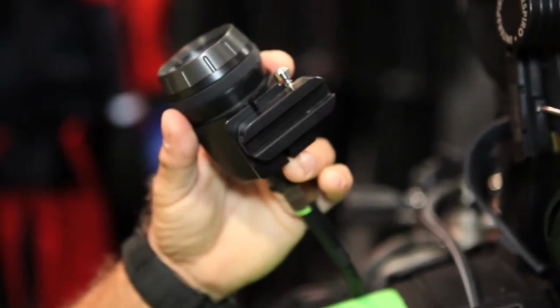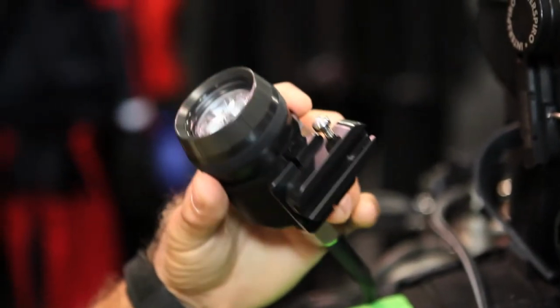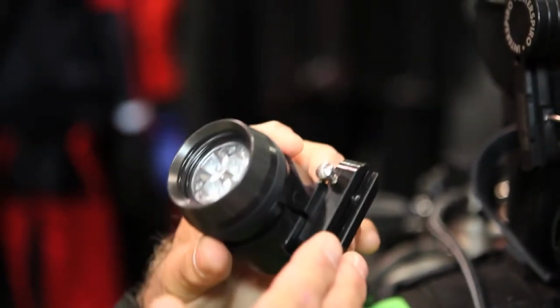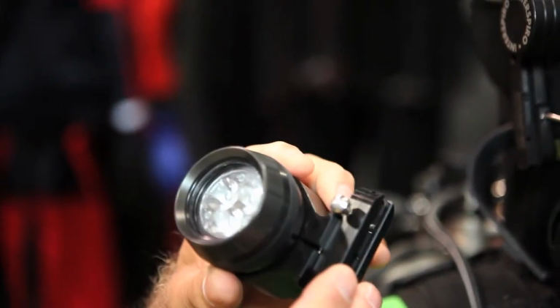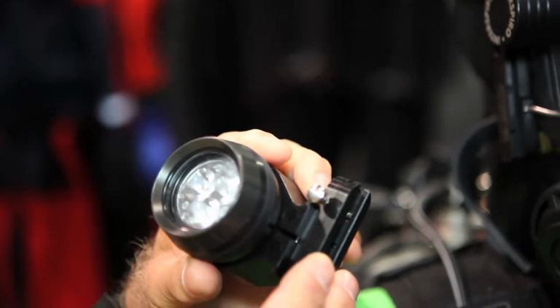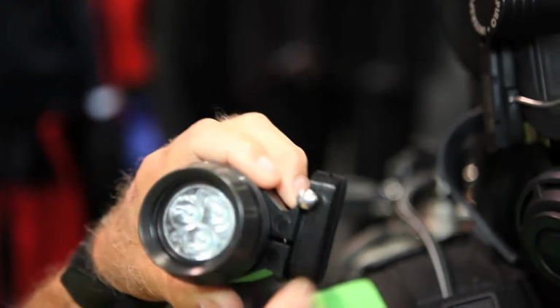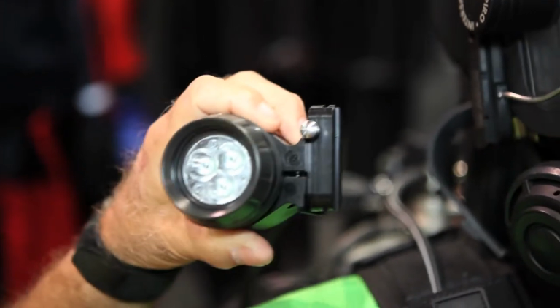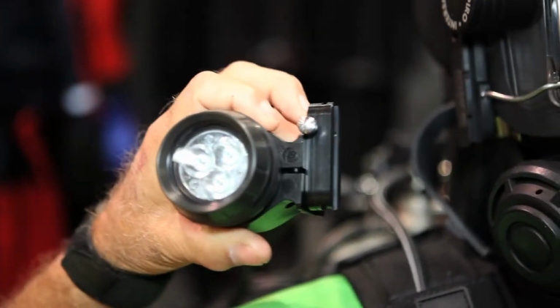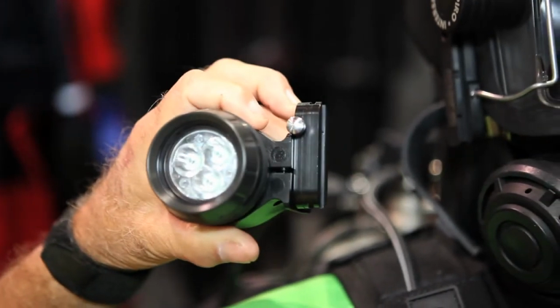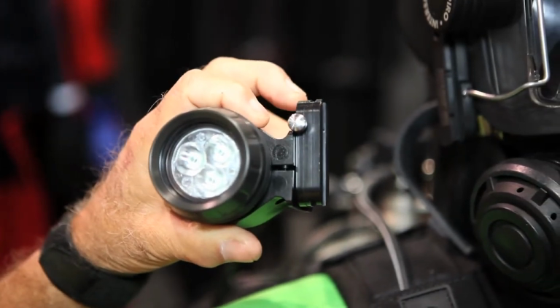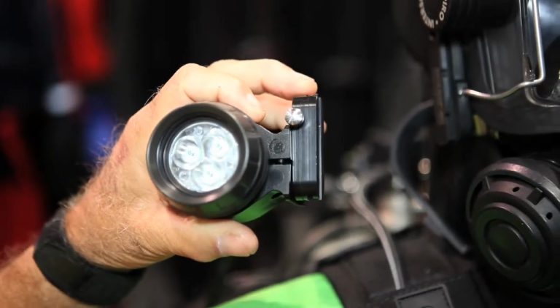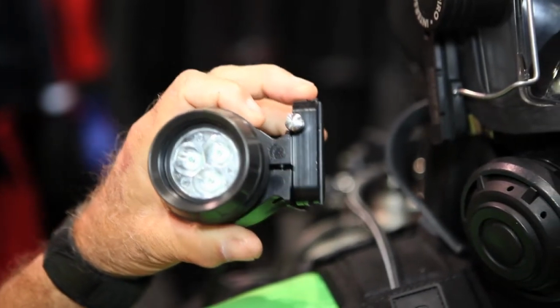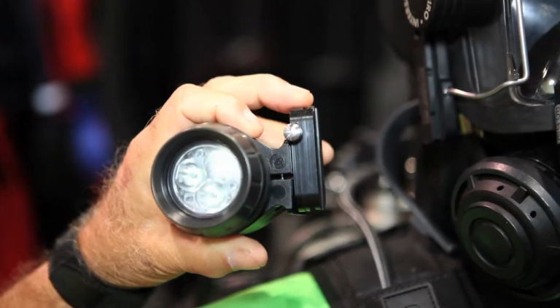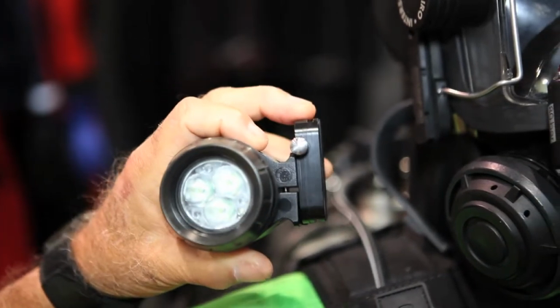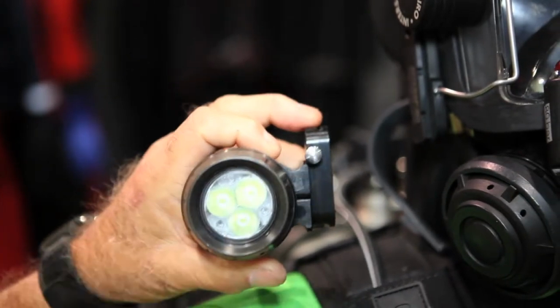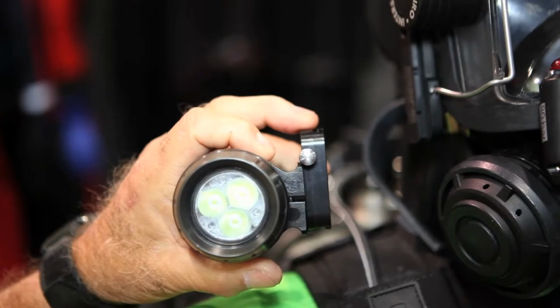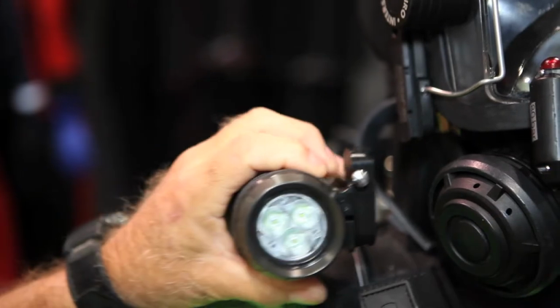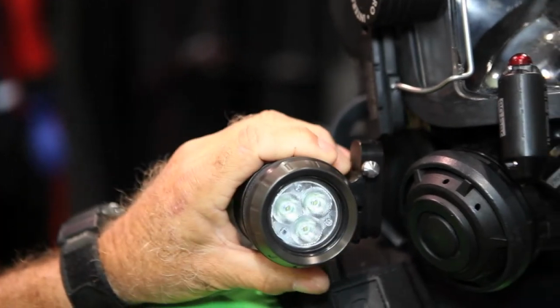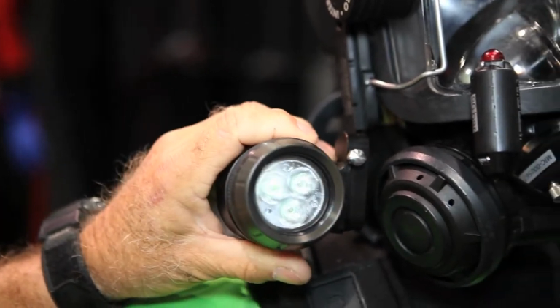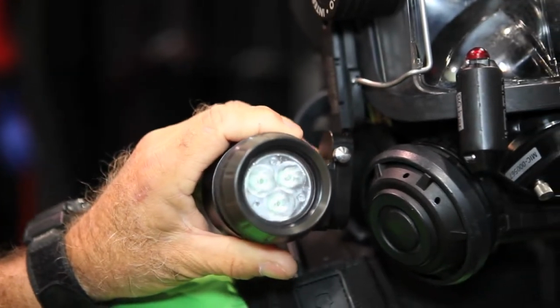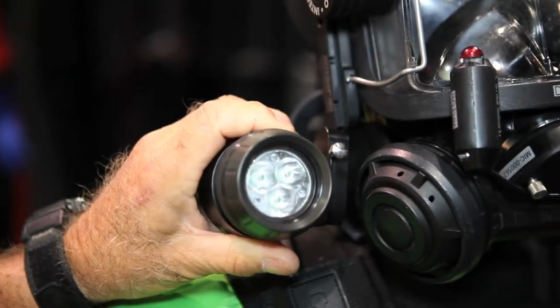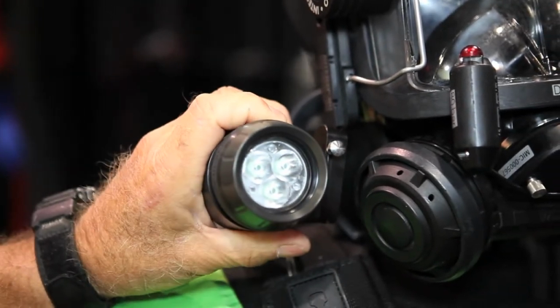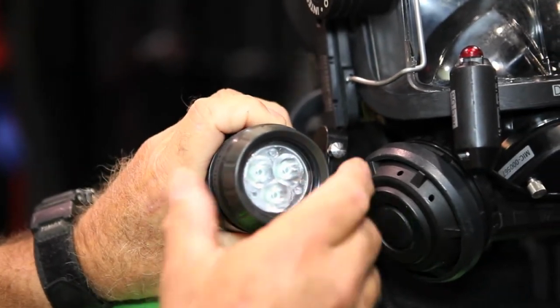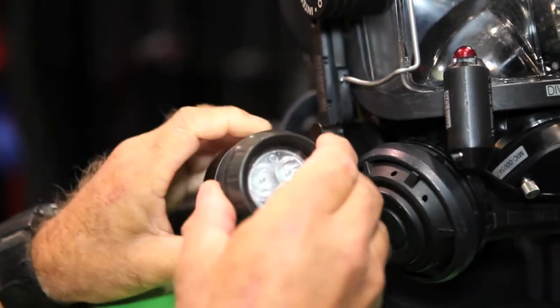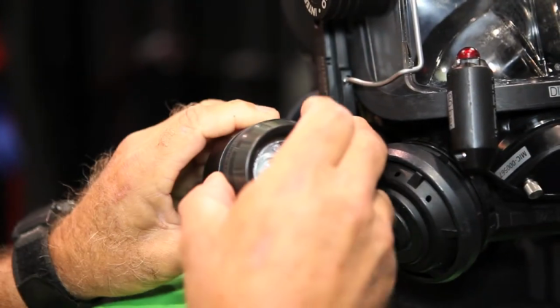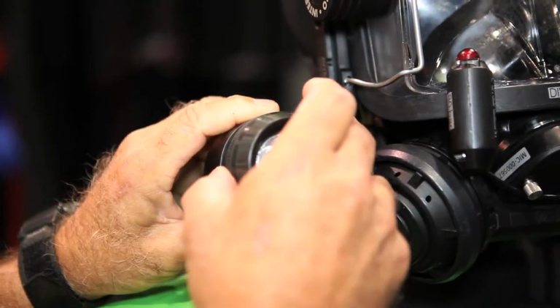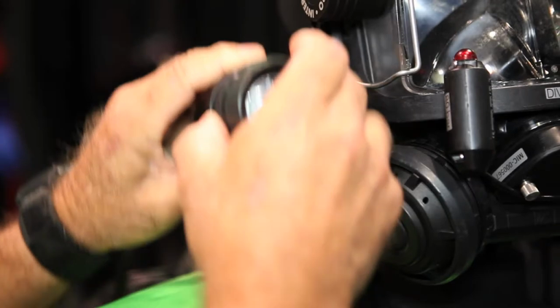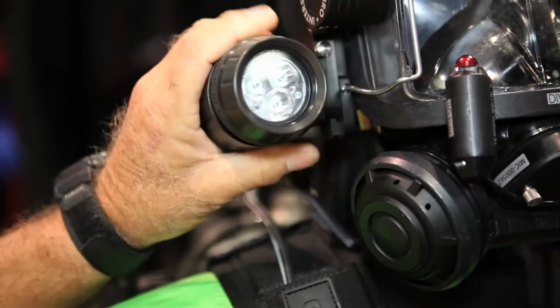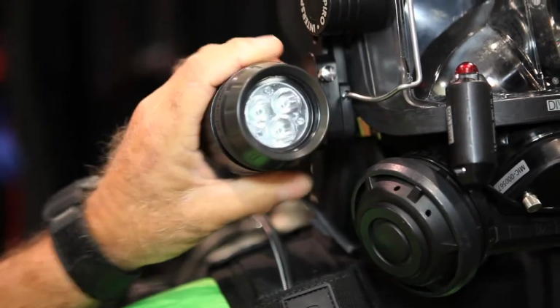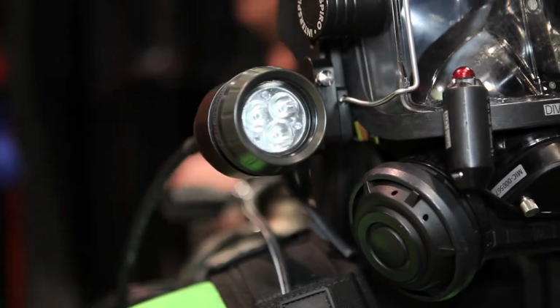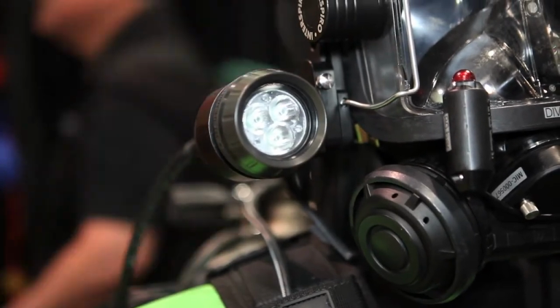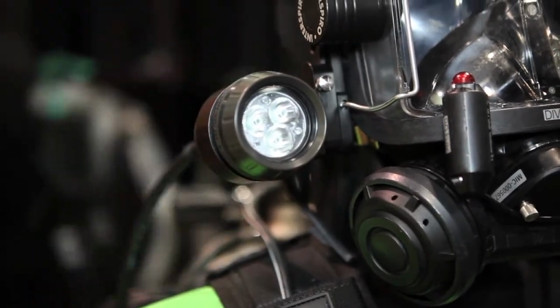Again, it's mounted to one of my slides. When you want to change it from diver to diver, or you want it on this side, that side, whatever it is — you just go ahead, hook it up, press the button, it clicks into place, and away you go.